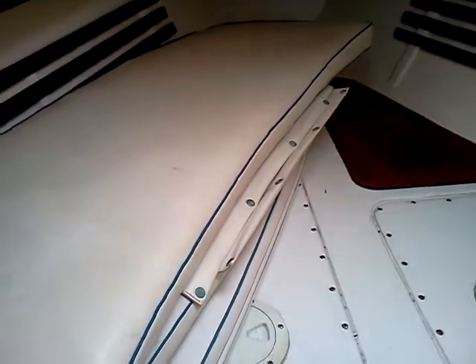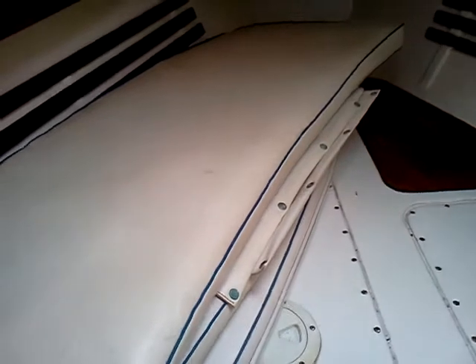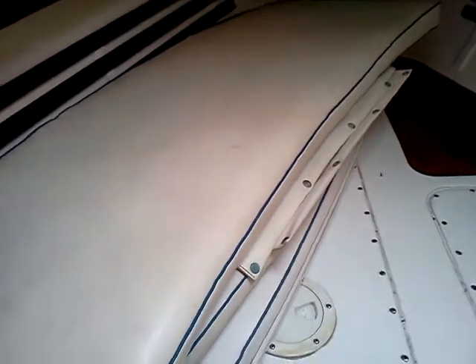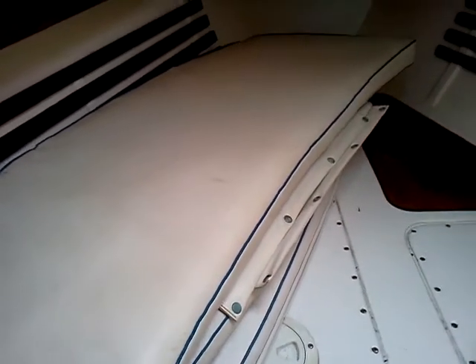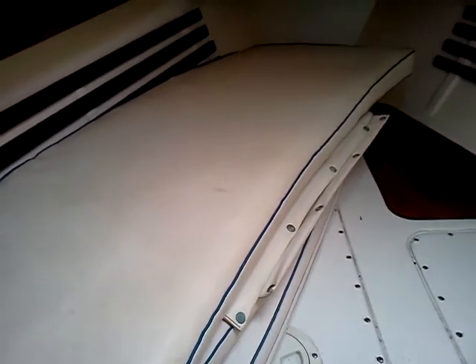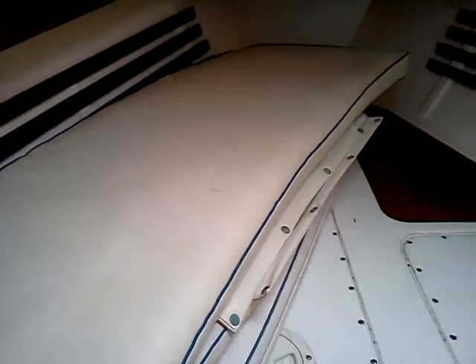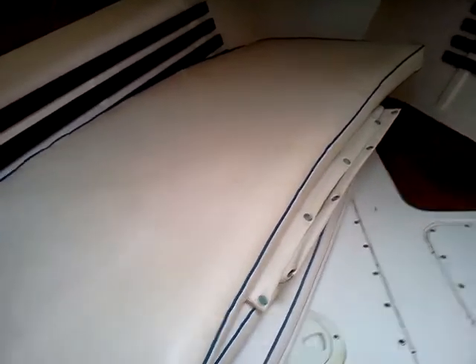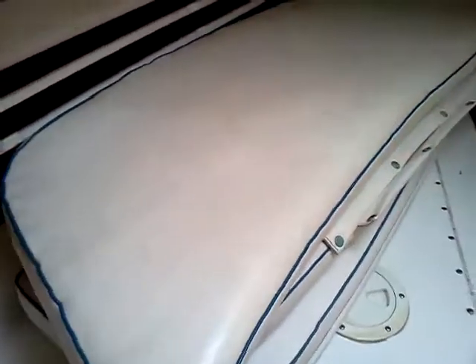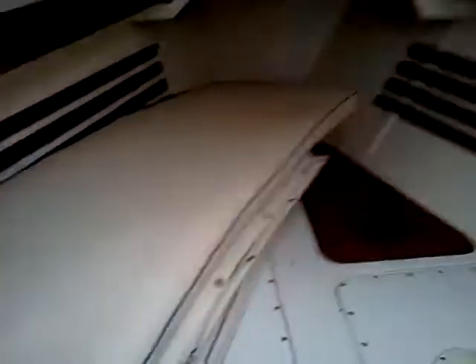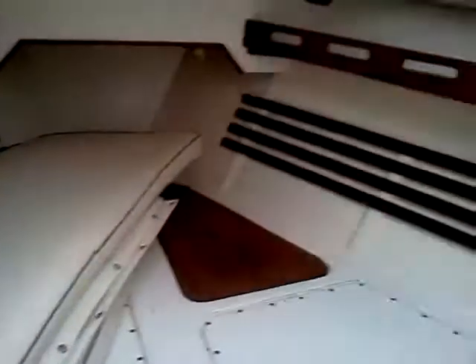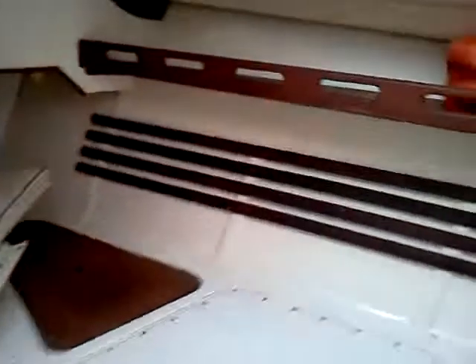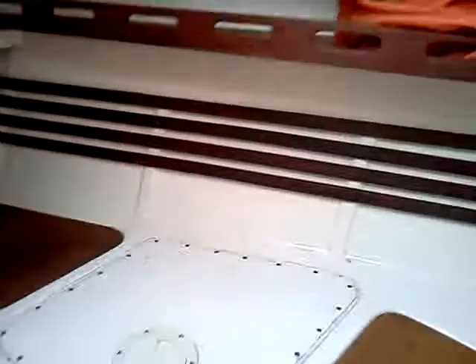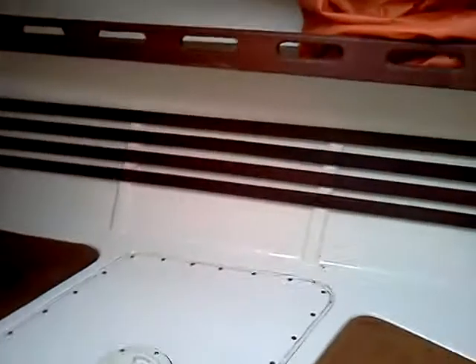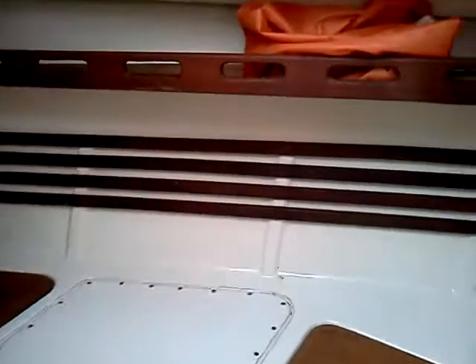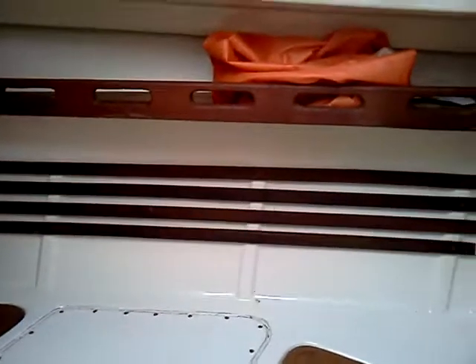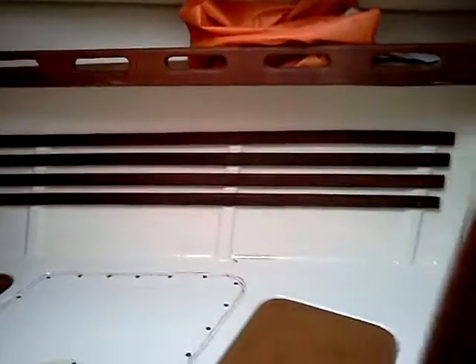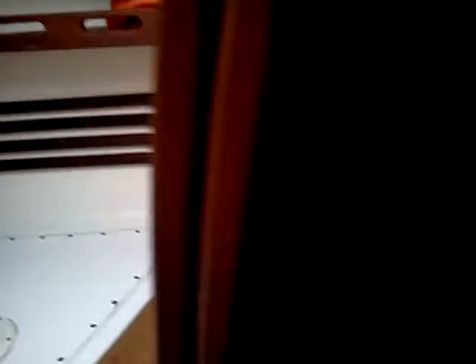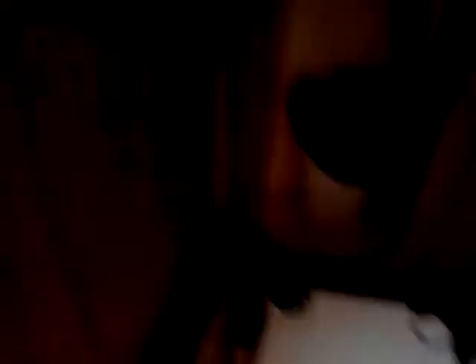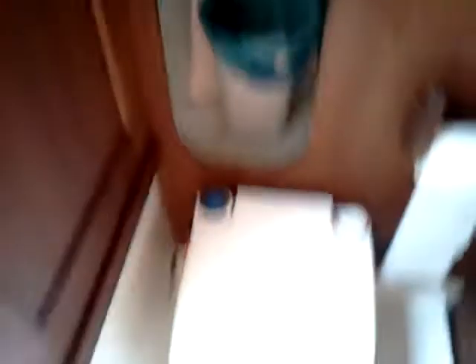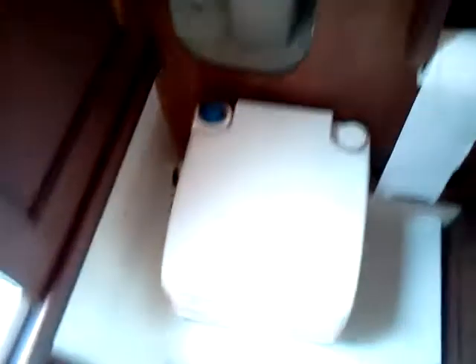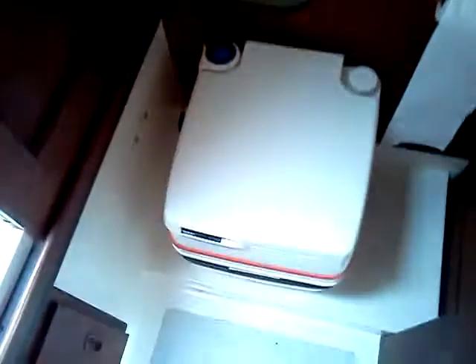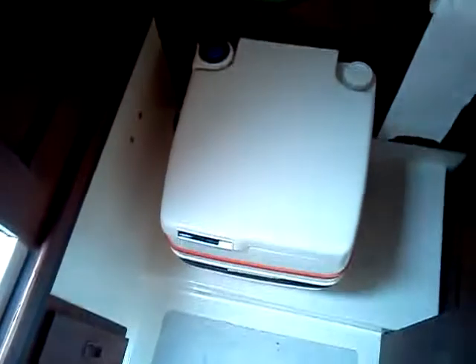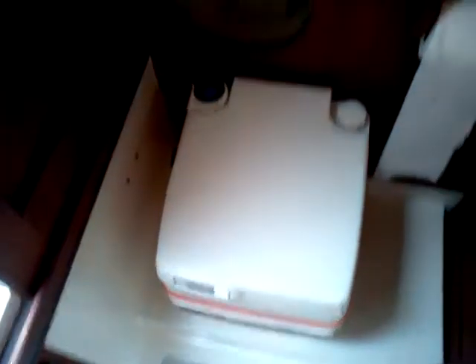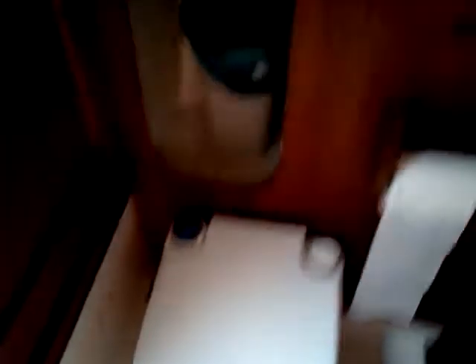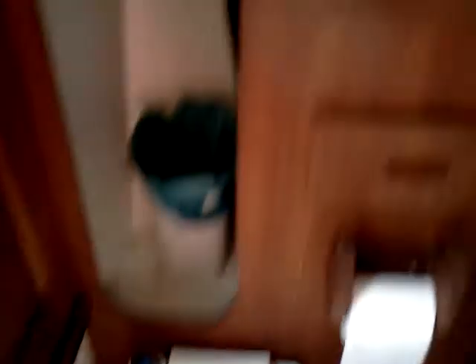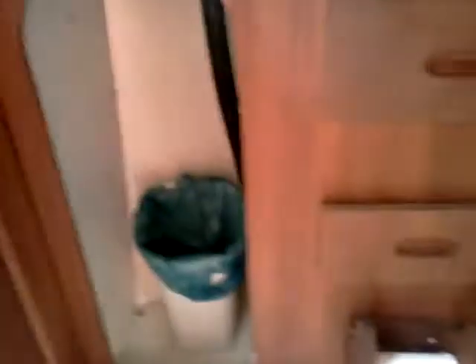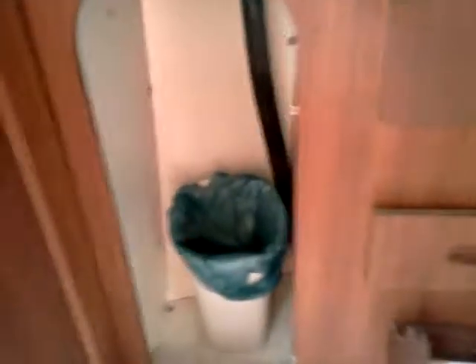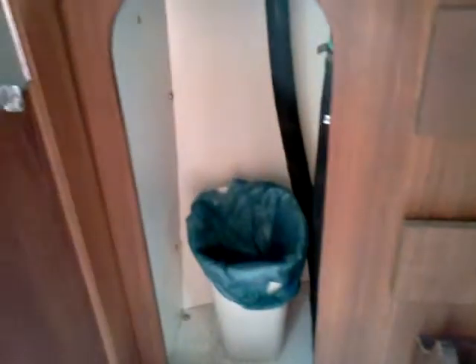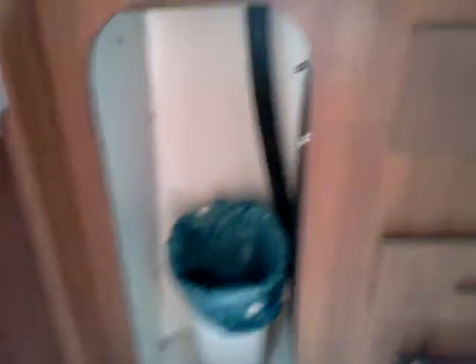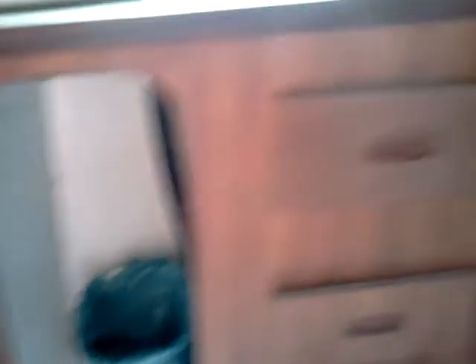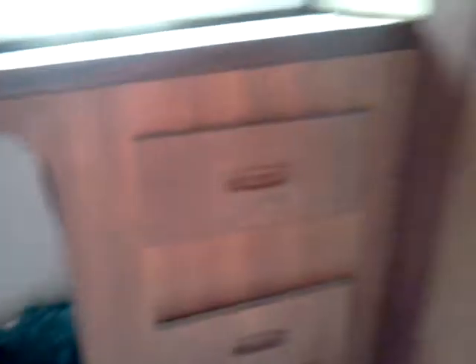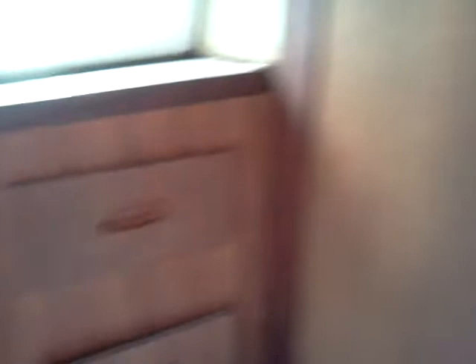I have cushions that go back in the cockpit, stored up here in a sail bag. This is a porta potty down here, and a trash can and some storage.